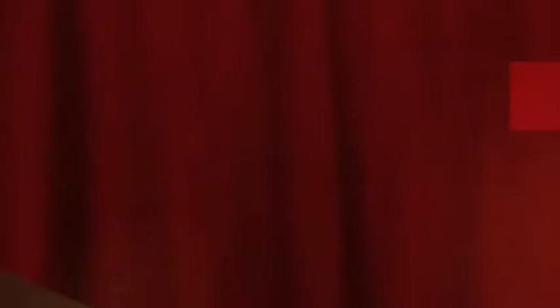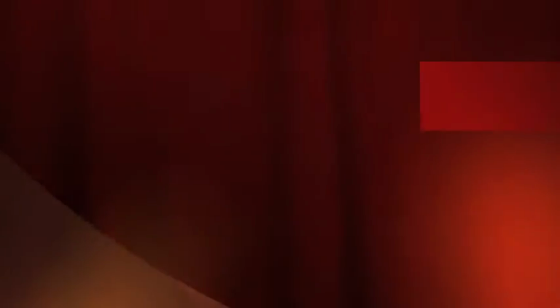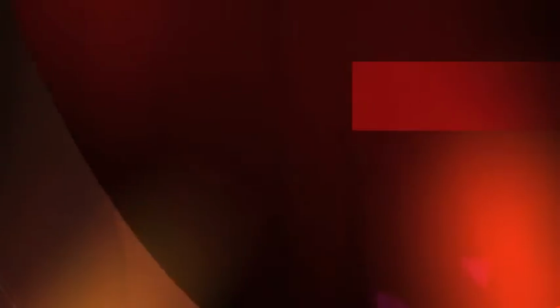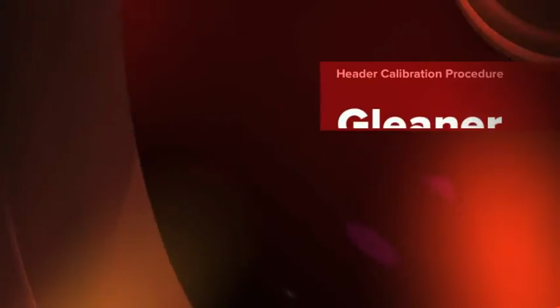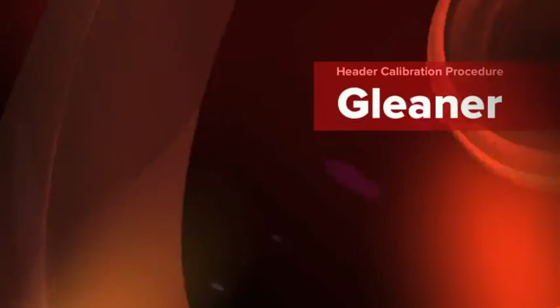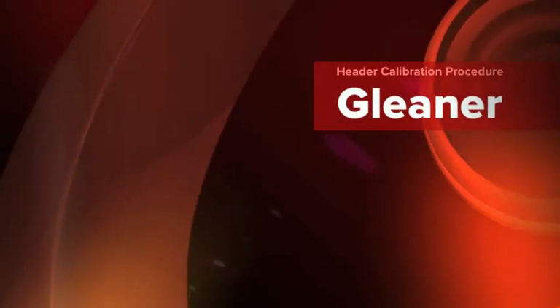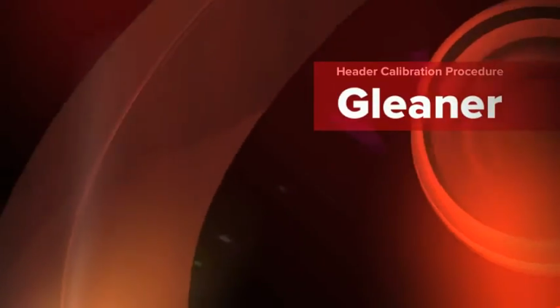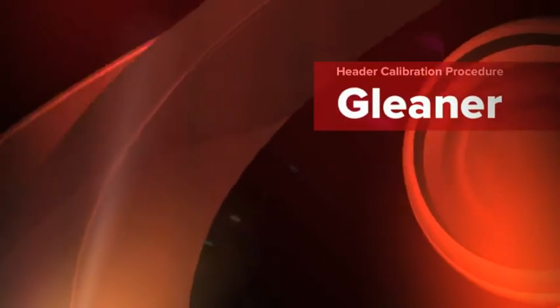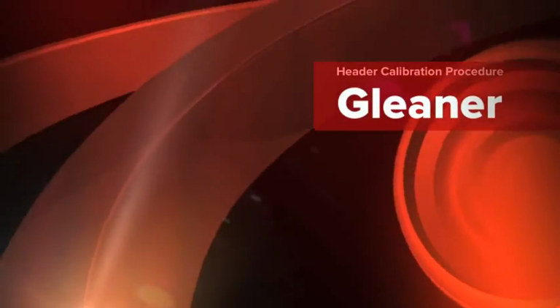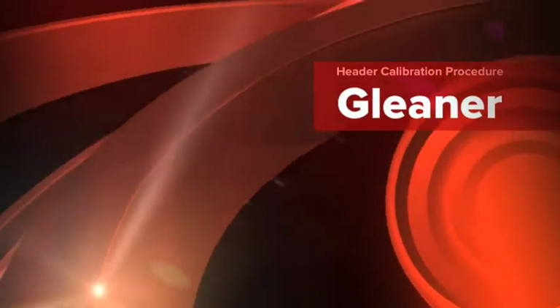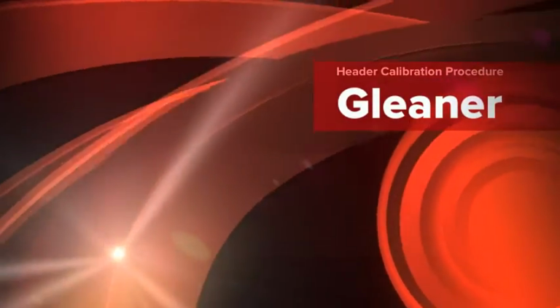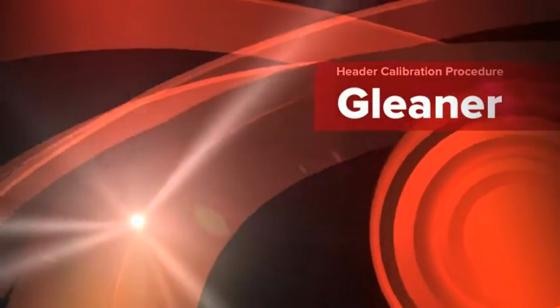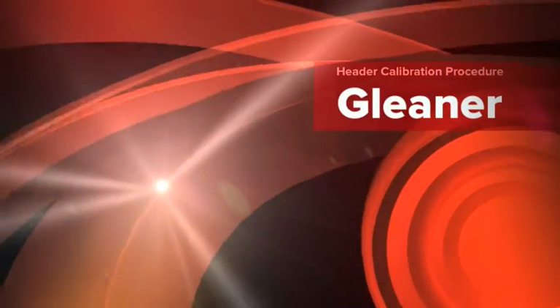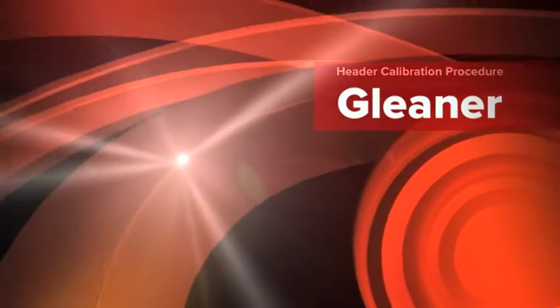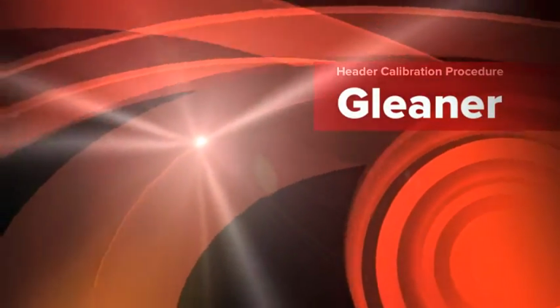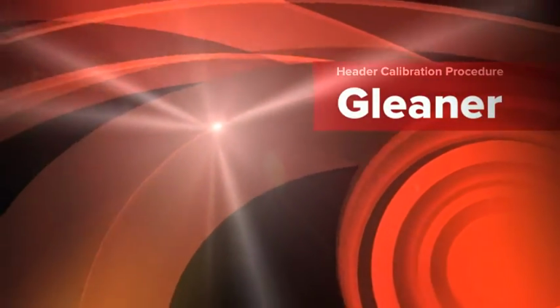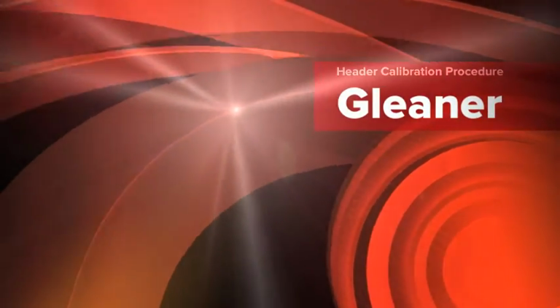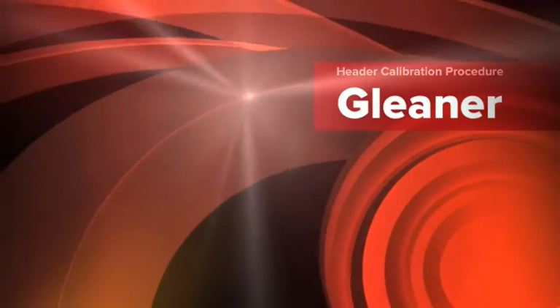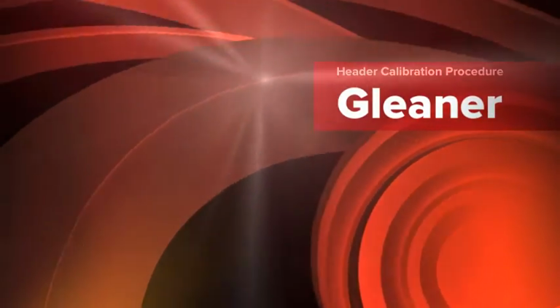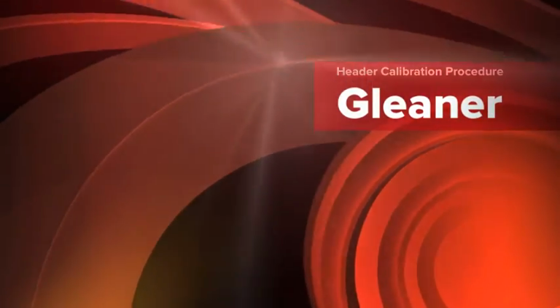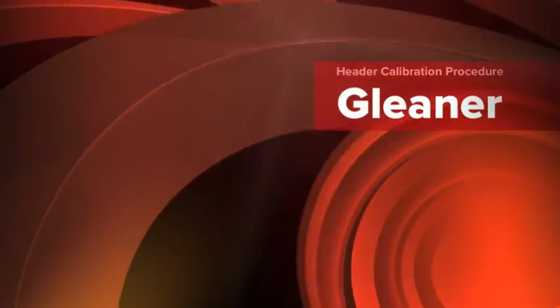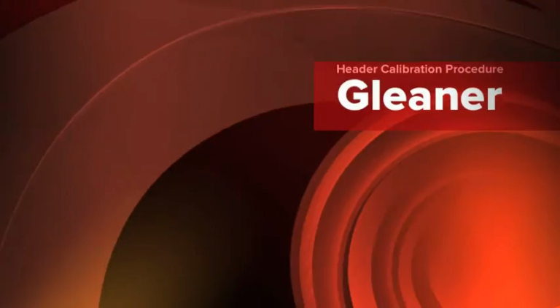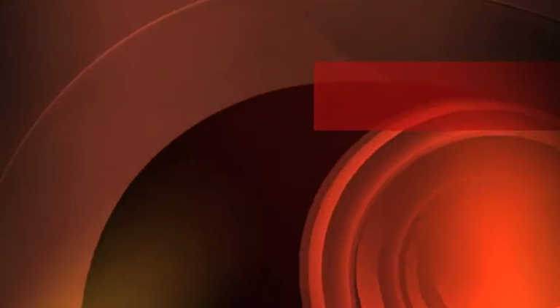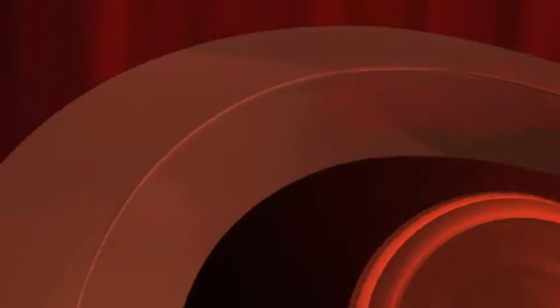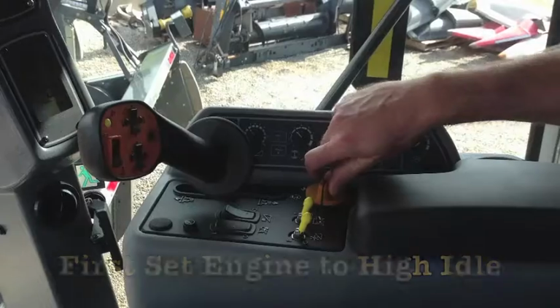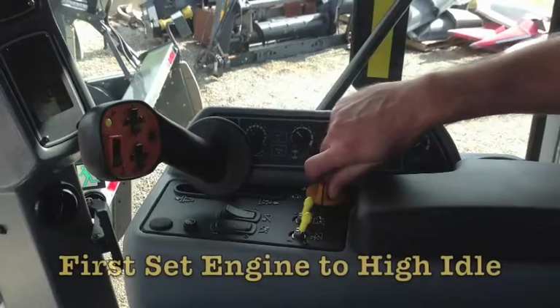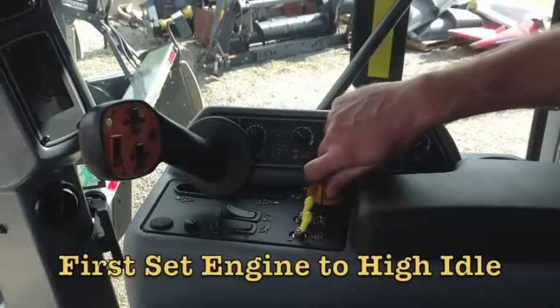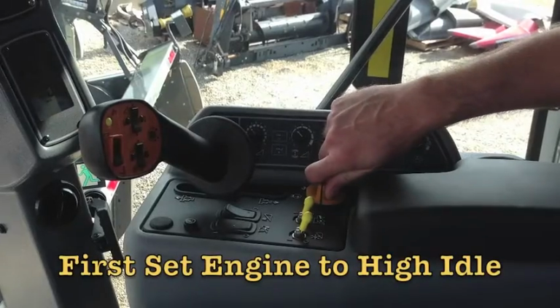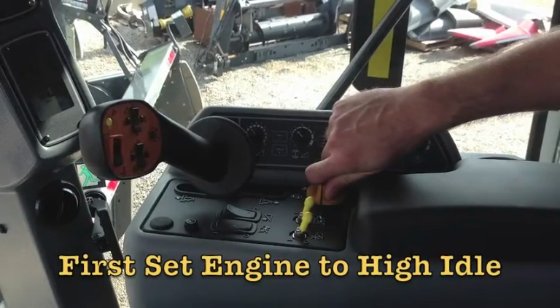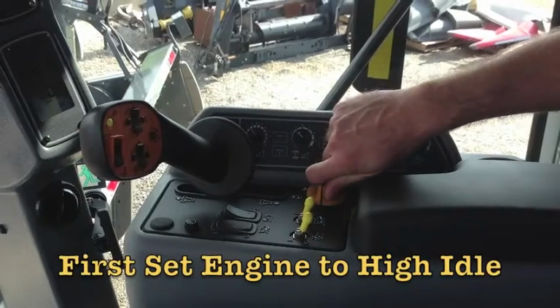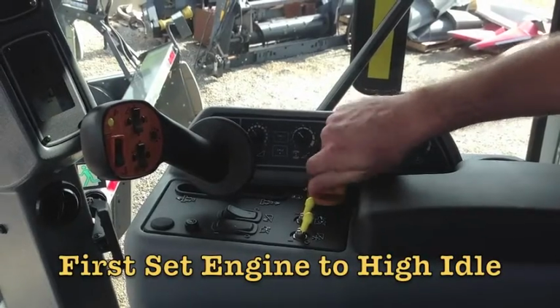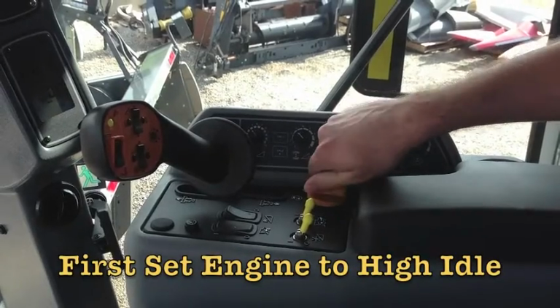This video will walk you through the header calibration procedure for a Gleaner combine. First, set the engine to high idle.